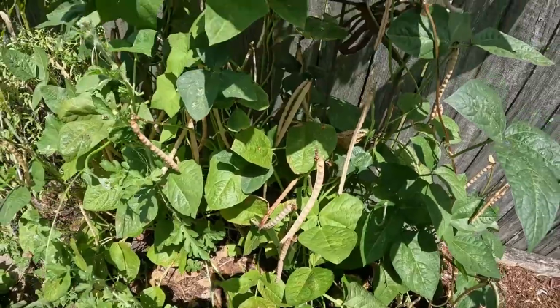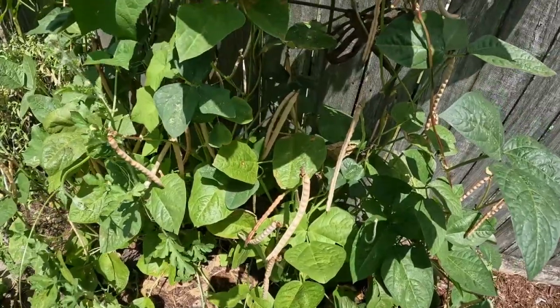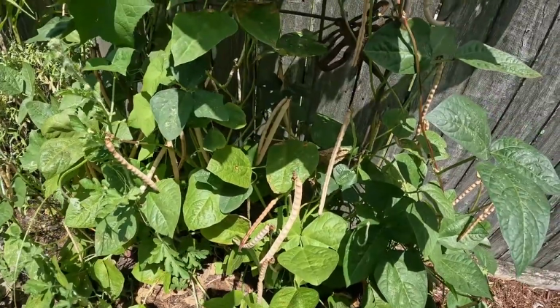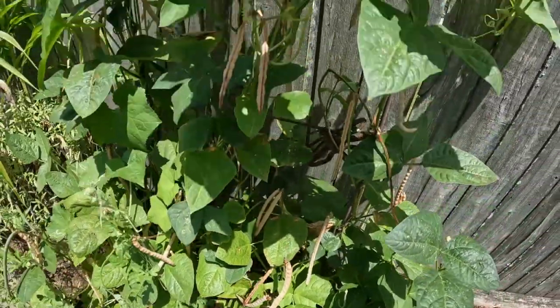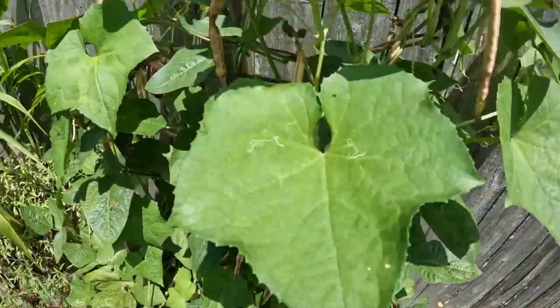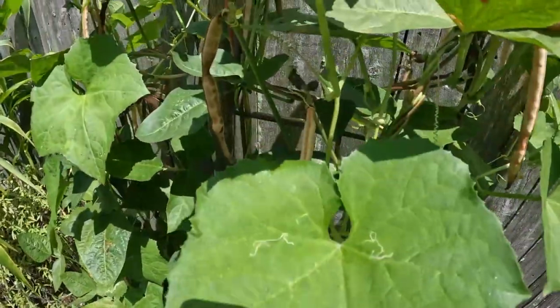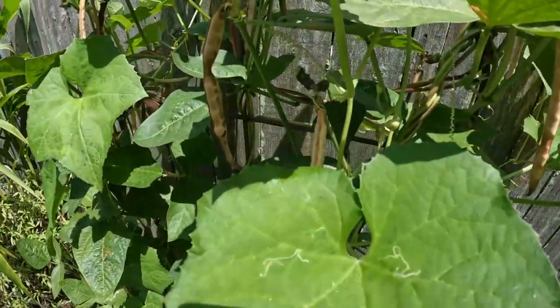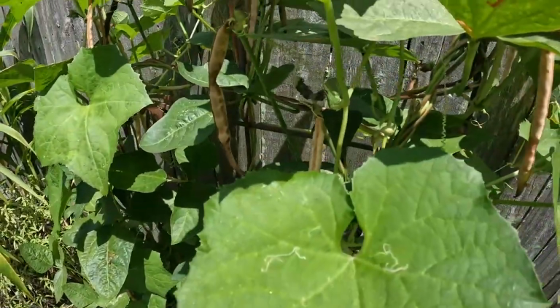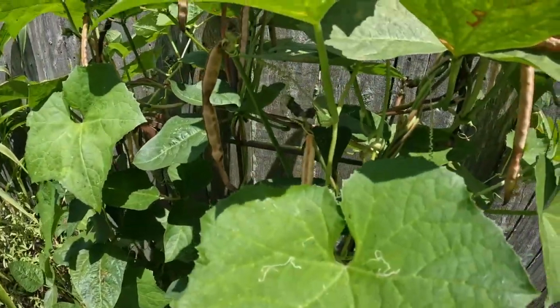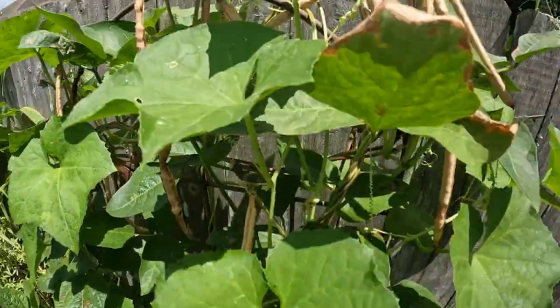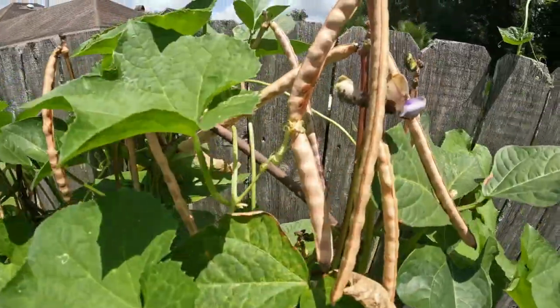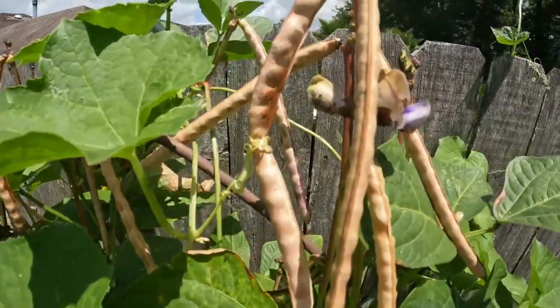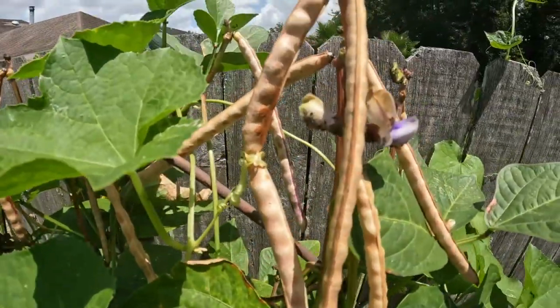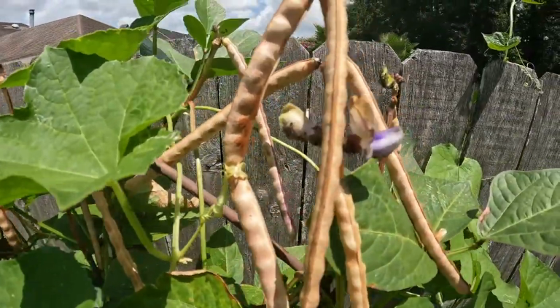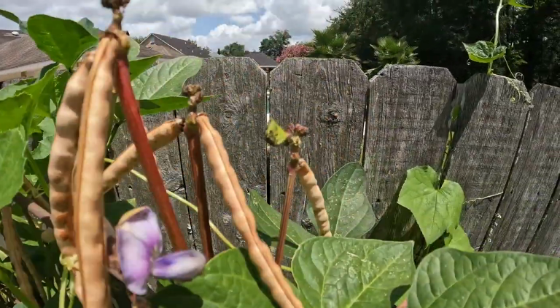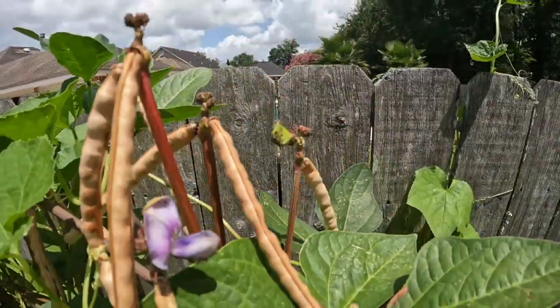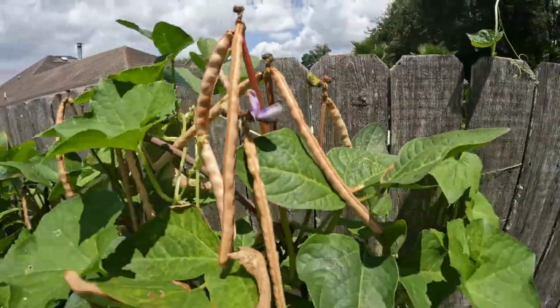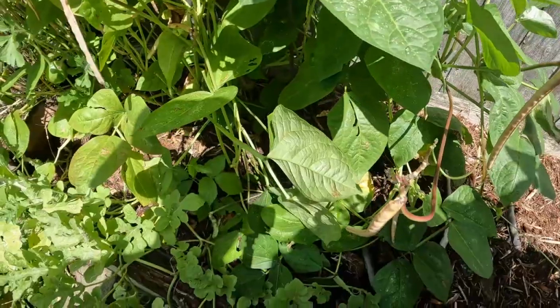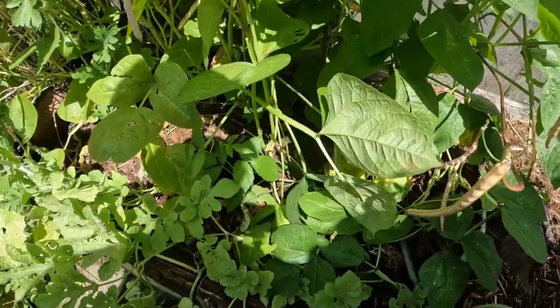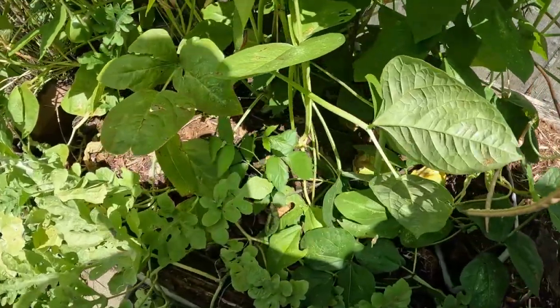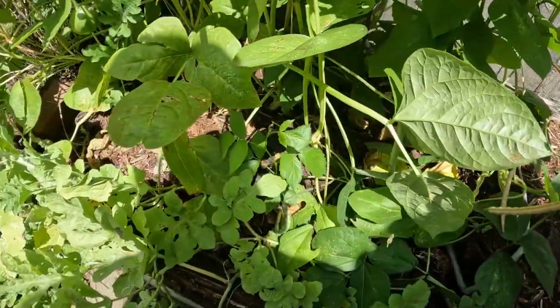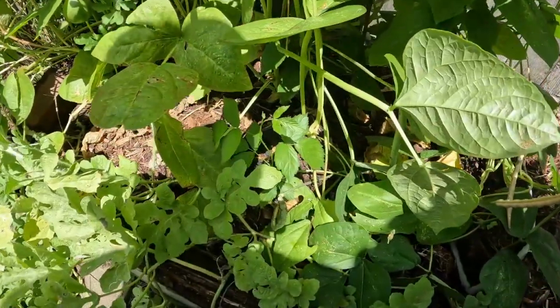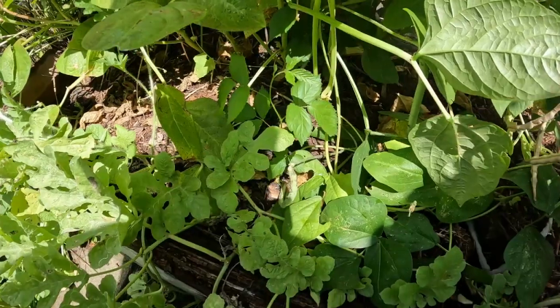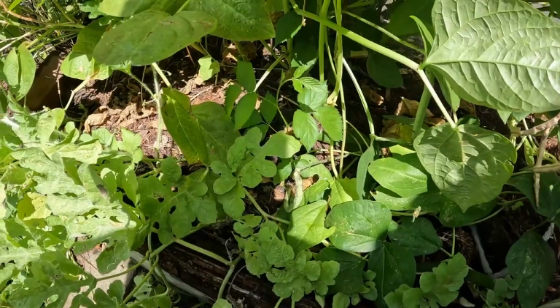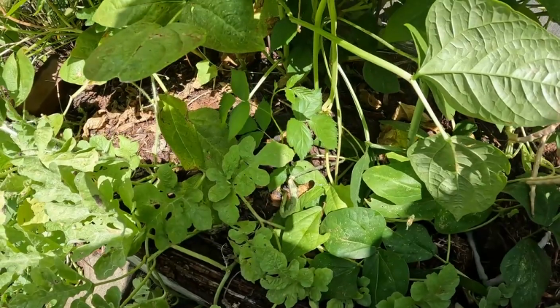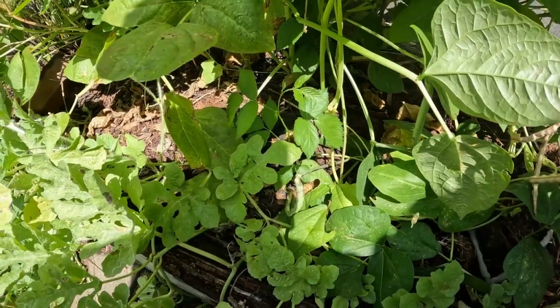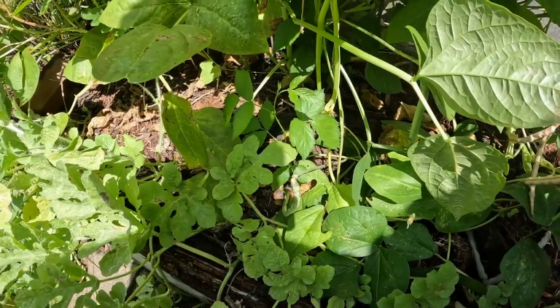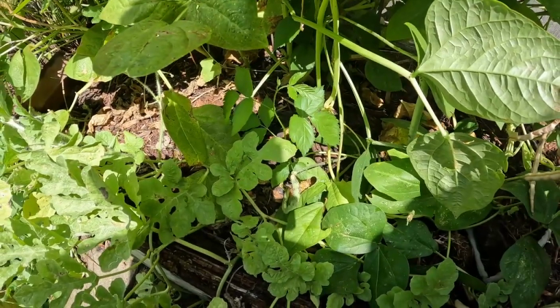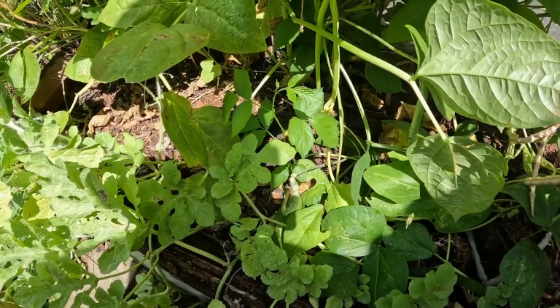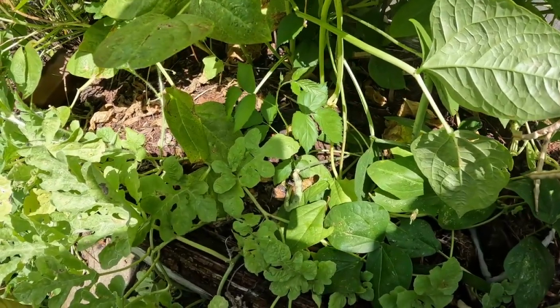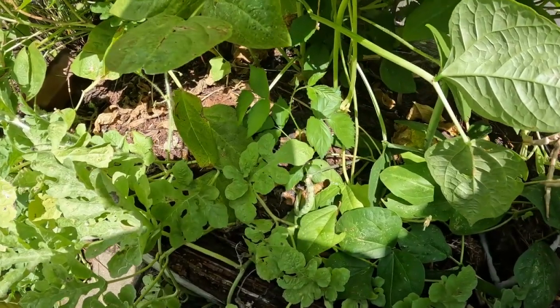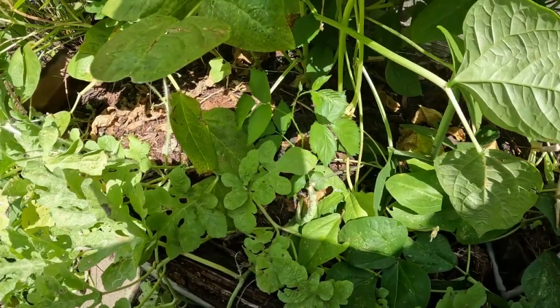I got to deal with some aphids it looks like — I got some gathered up on that one, on these flowers. All you got to do is get your hose, bring it over here, and spray them off. Sounds simple but that's all you got to do with aphids.